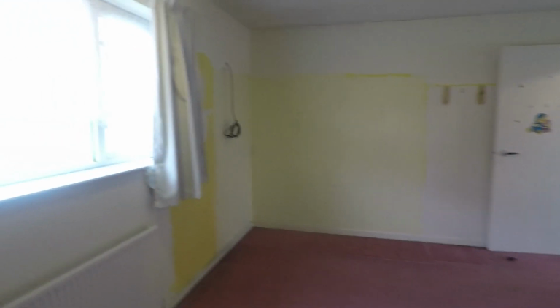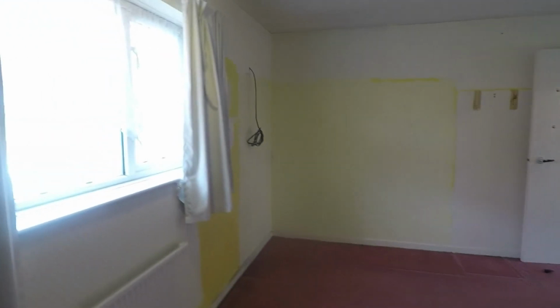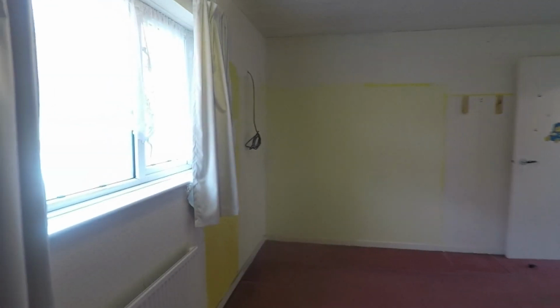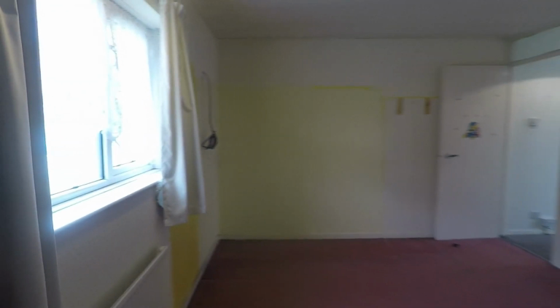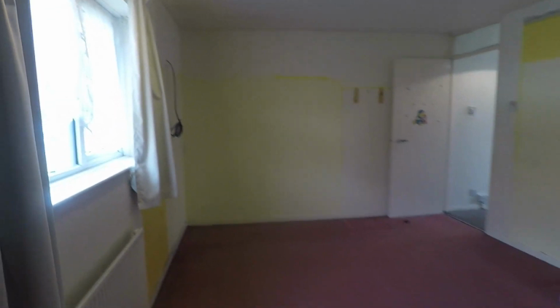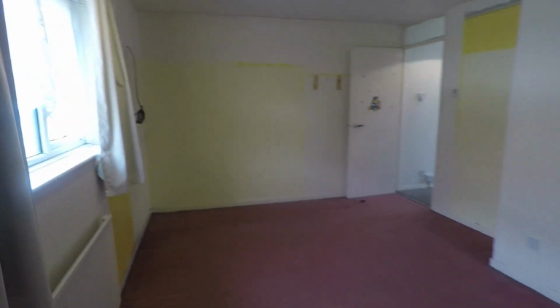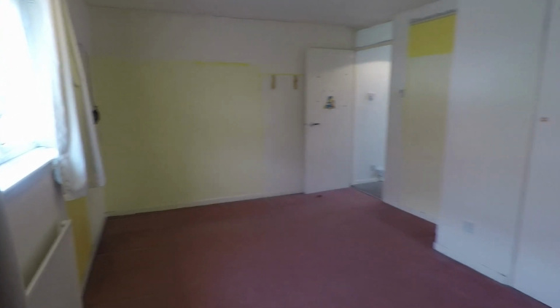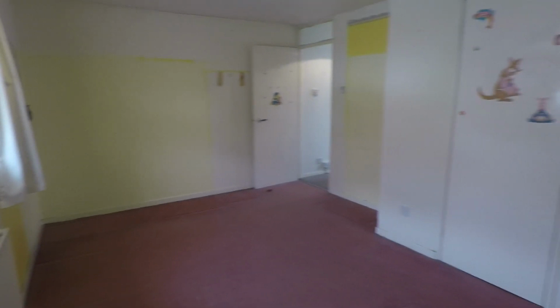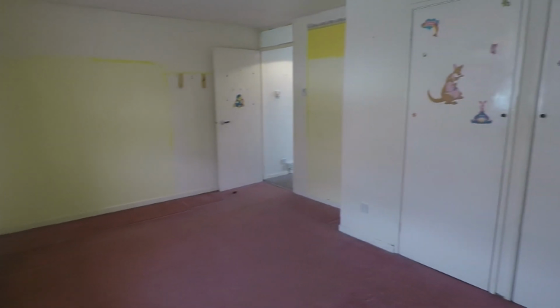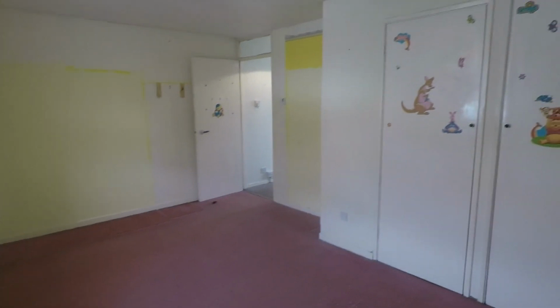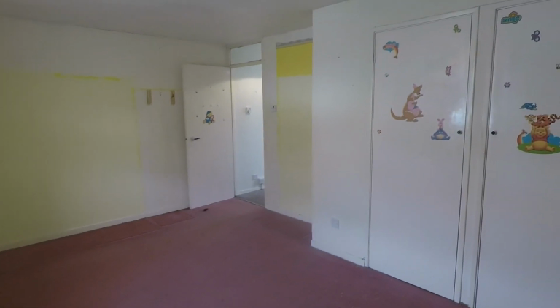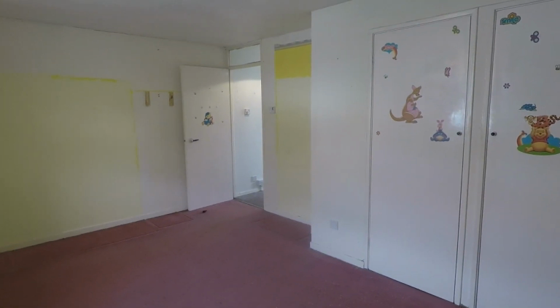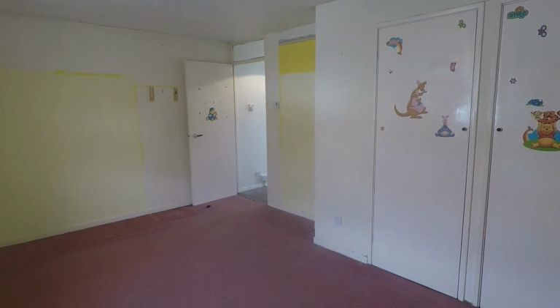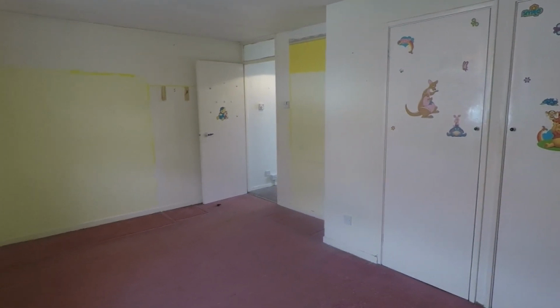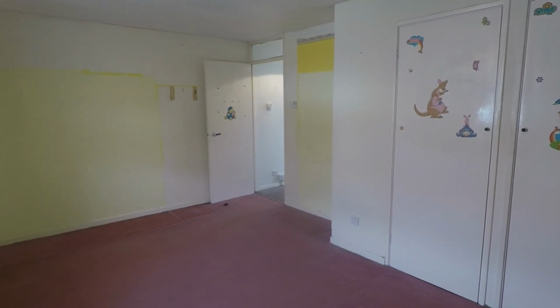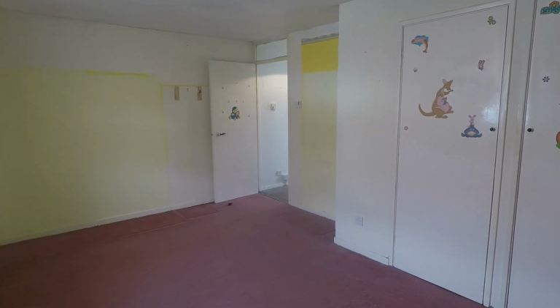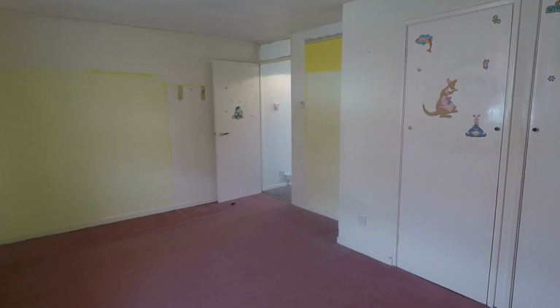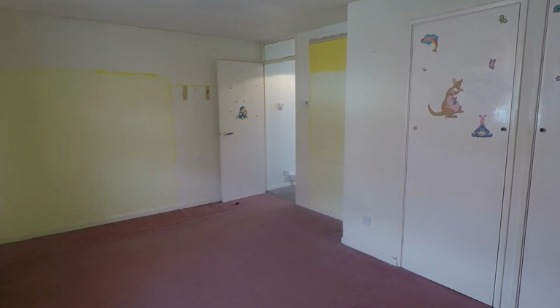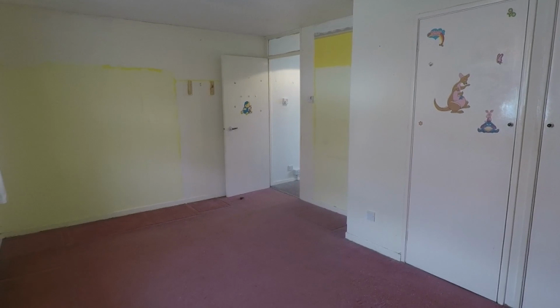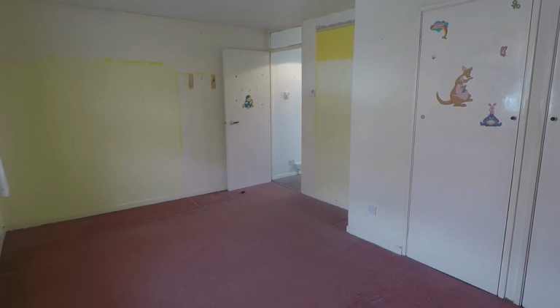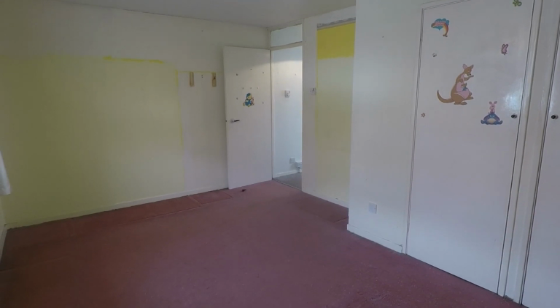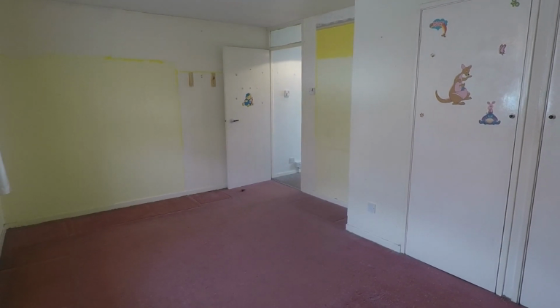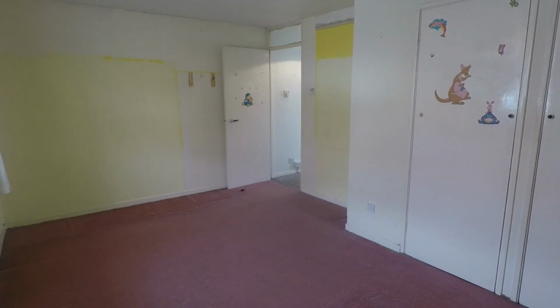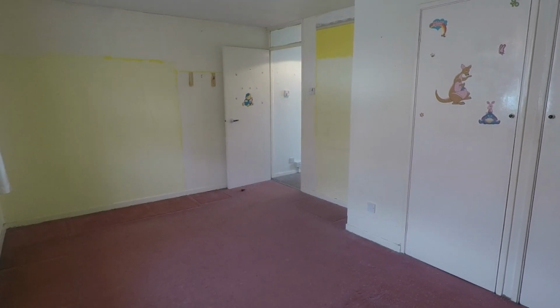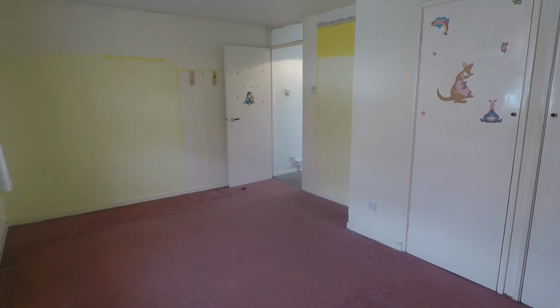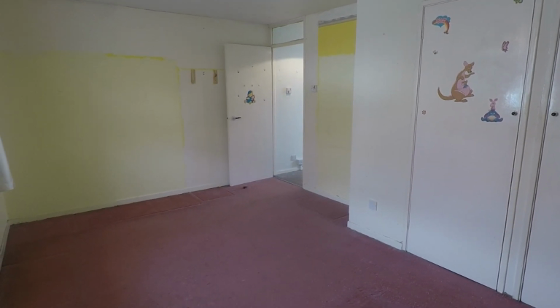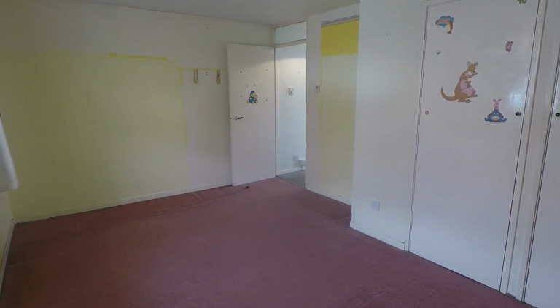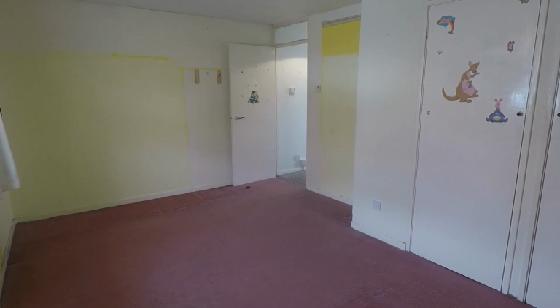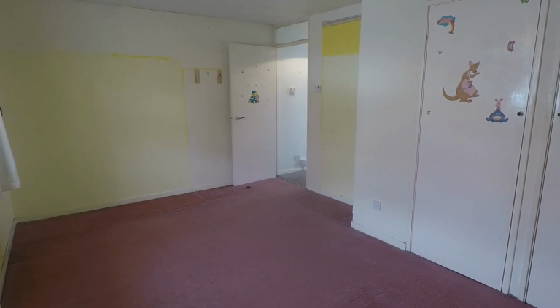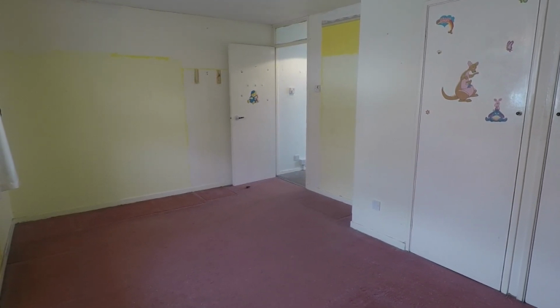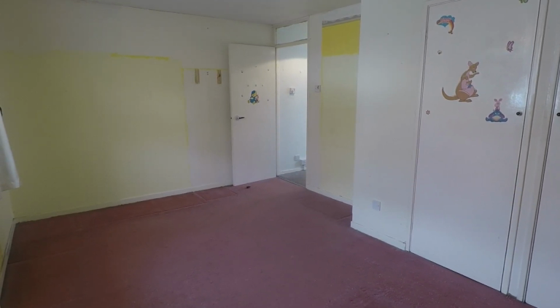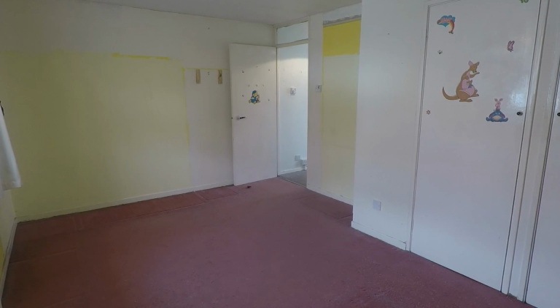So overall a good sized property, ideal for a first time buyer or investment. This concludes our Pinkmove video tour. If you're interested in viewing this property please contact a member of the Pinkmove team today to book an appointment. Thanks for watching.